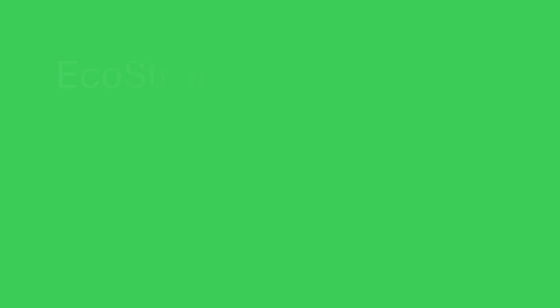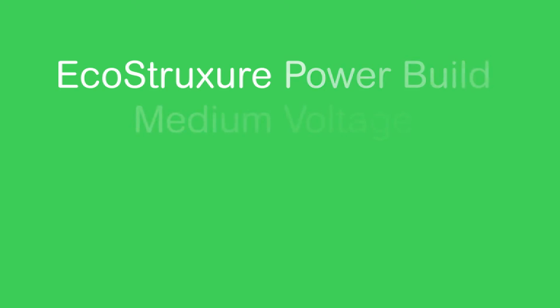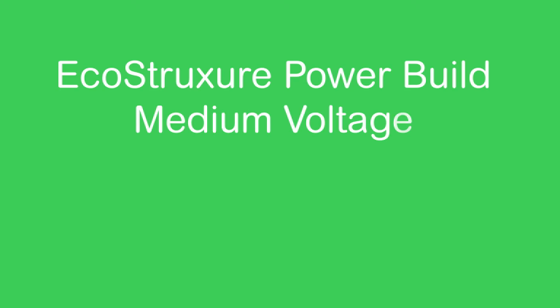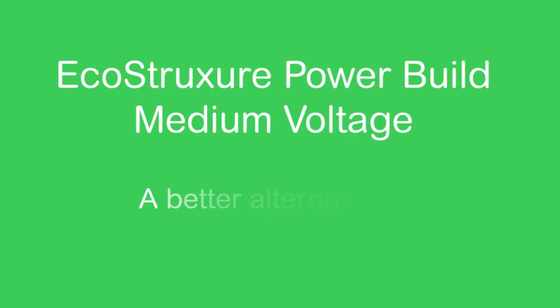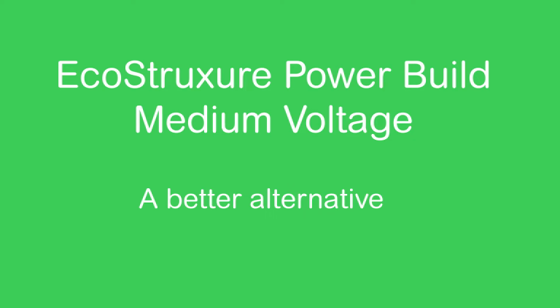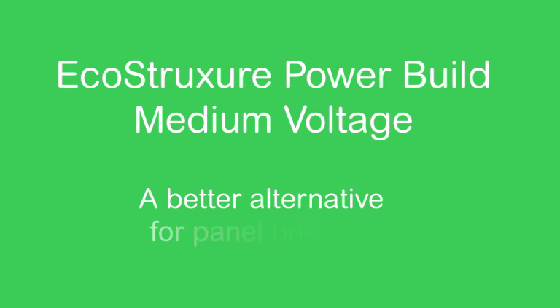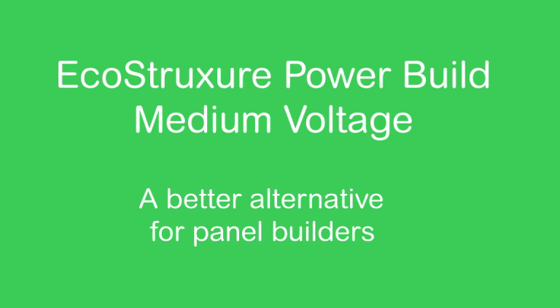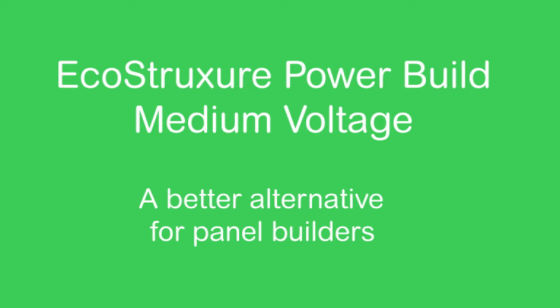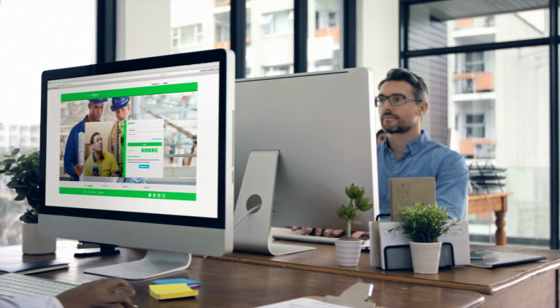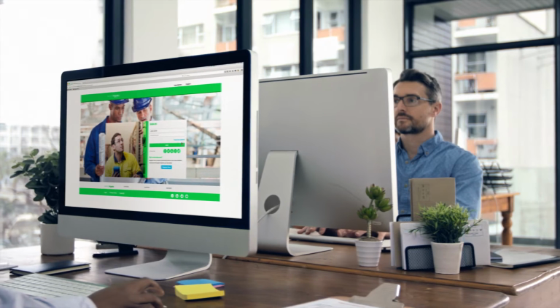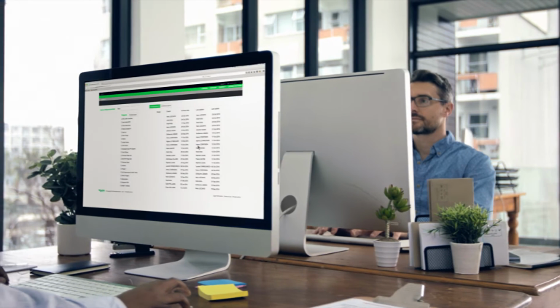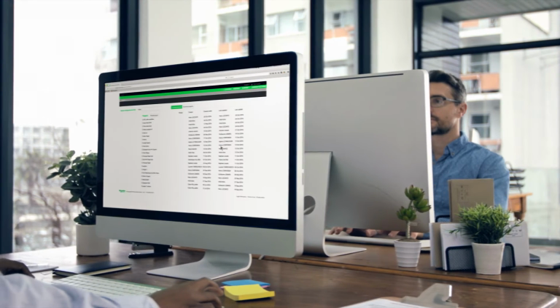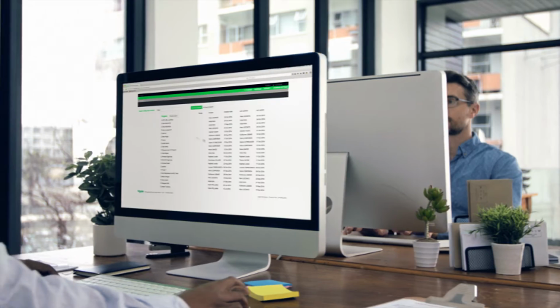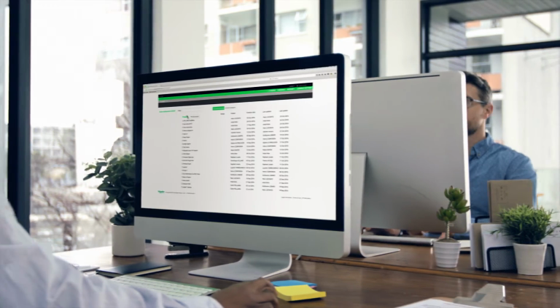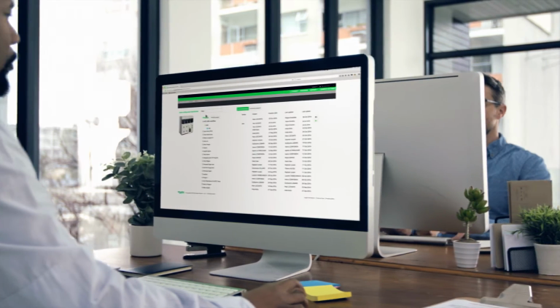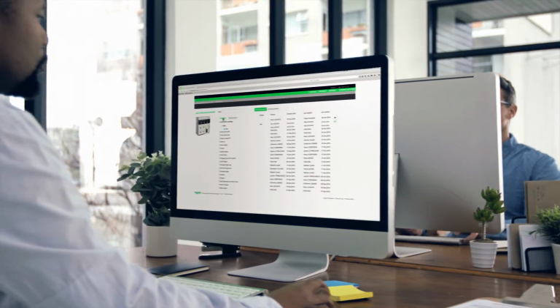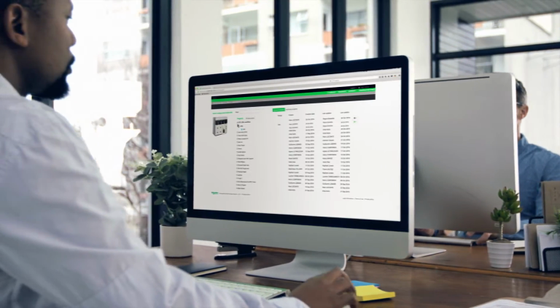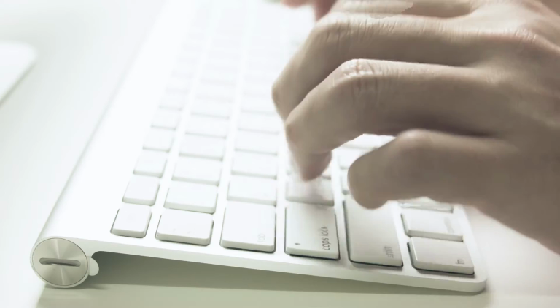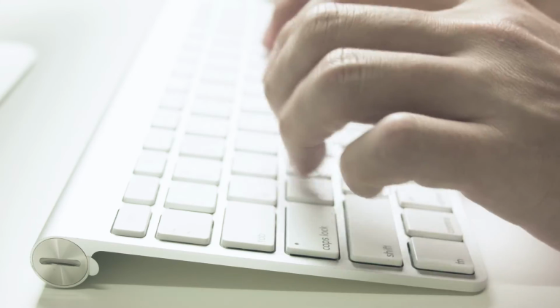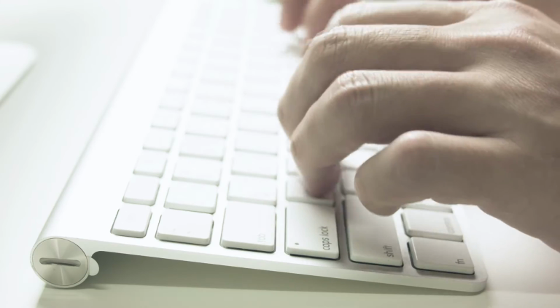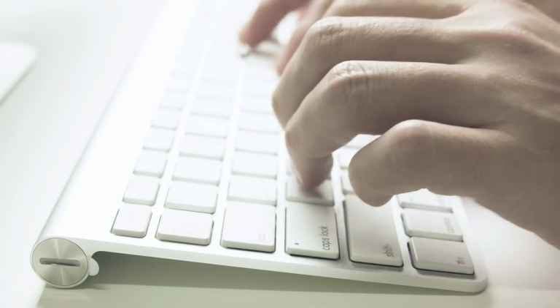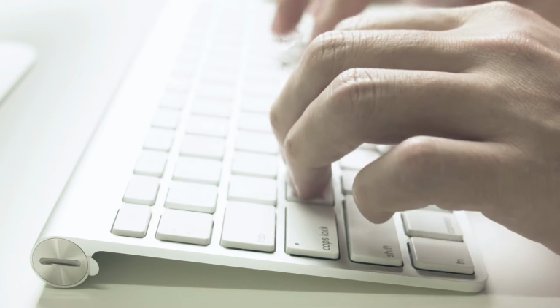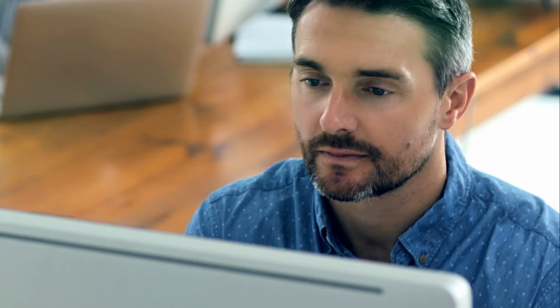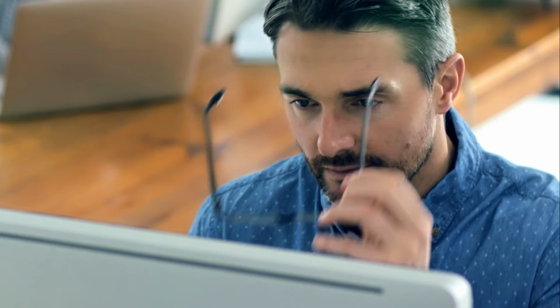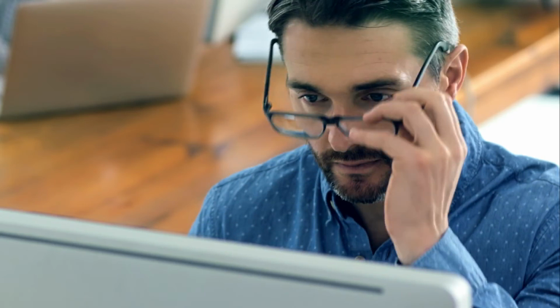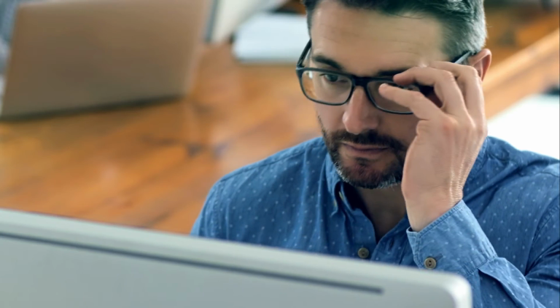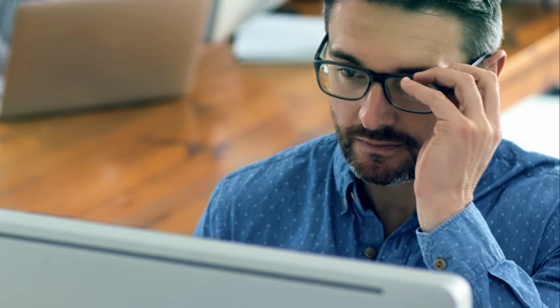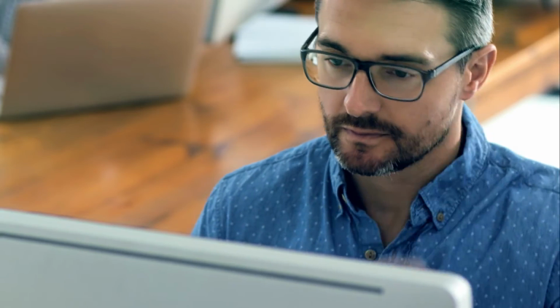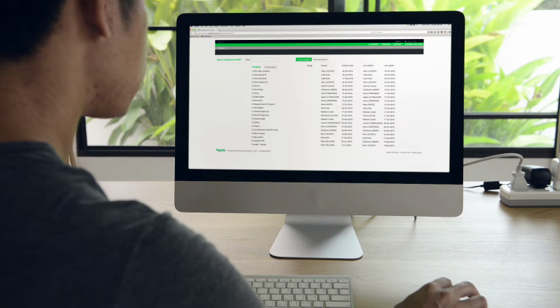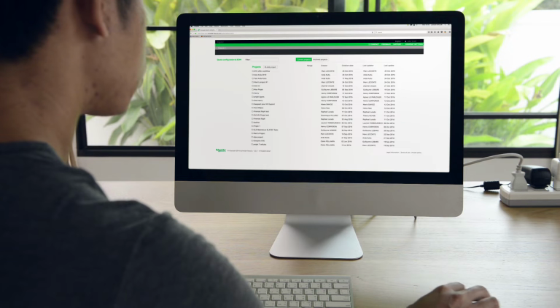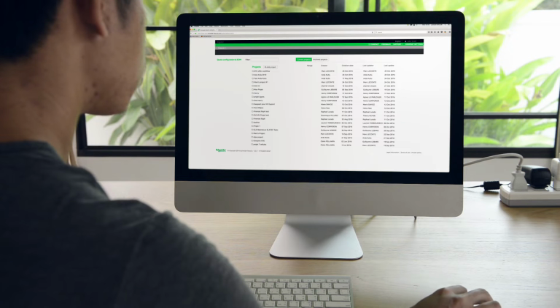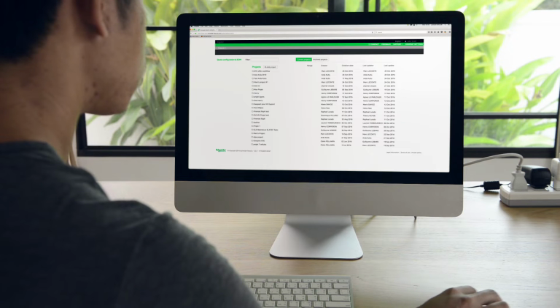Now there's a better alternative. Introducing EcoStruxure PowerBuild Medium Voltage from Schneider Electric — your all-in-one online tool for medium voltage projects.